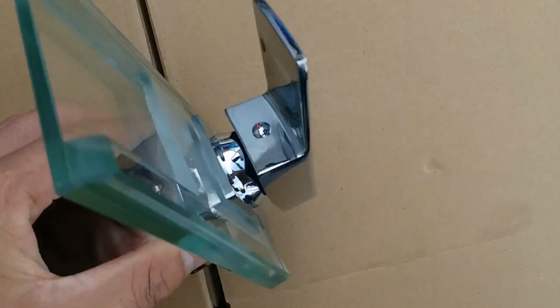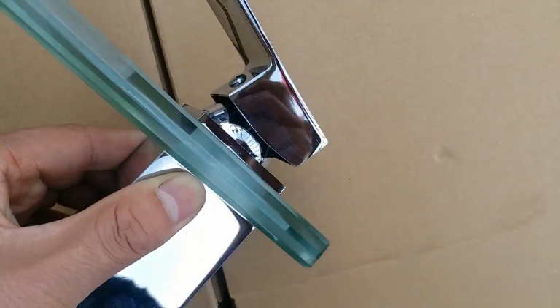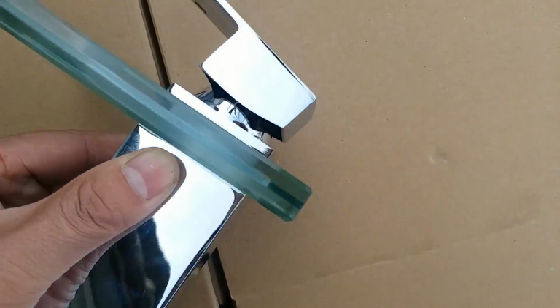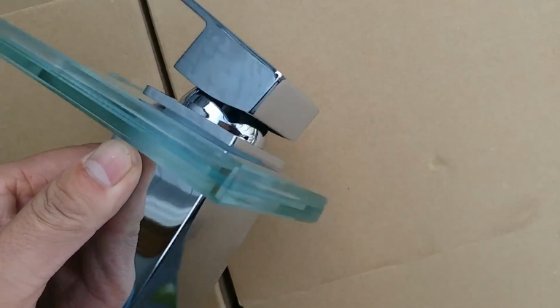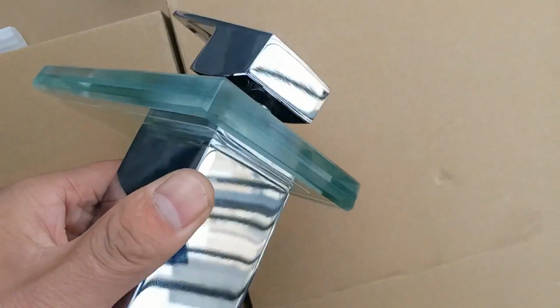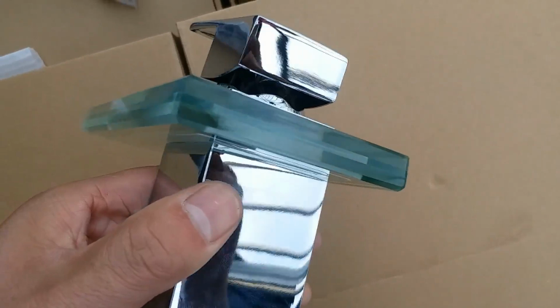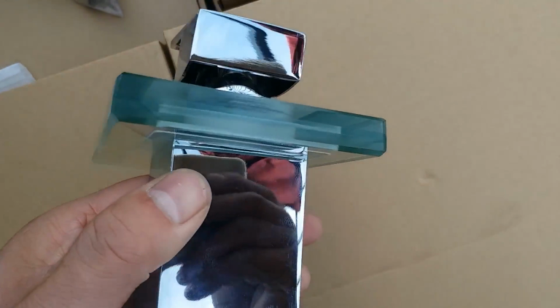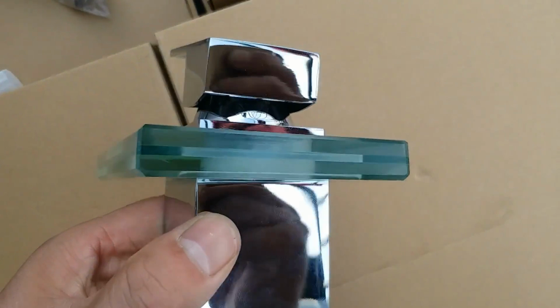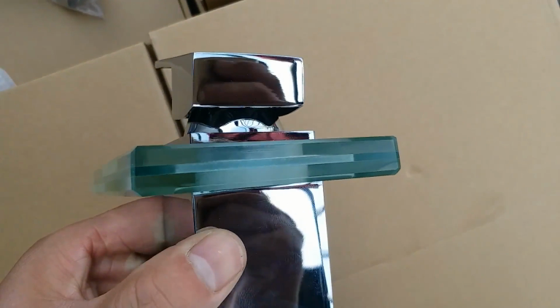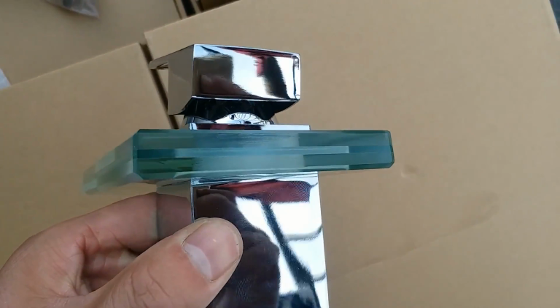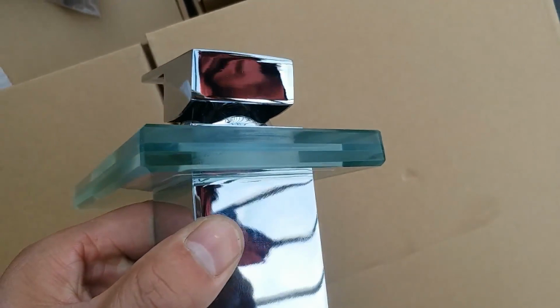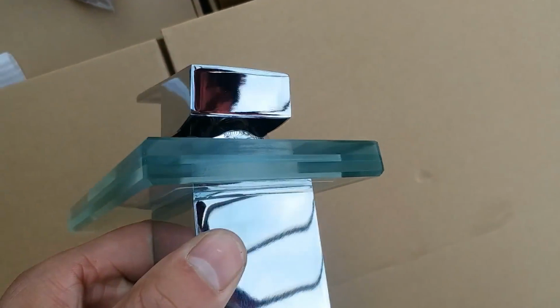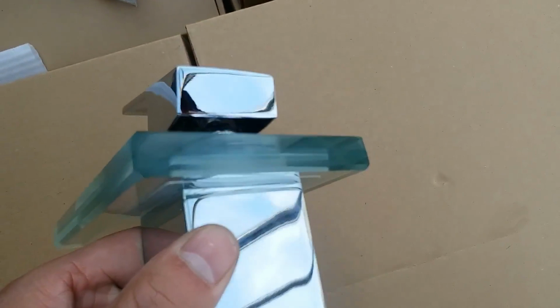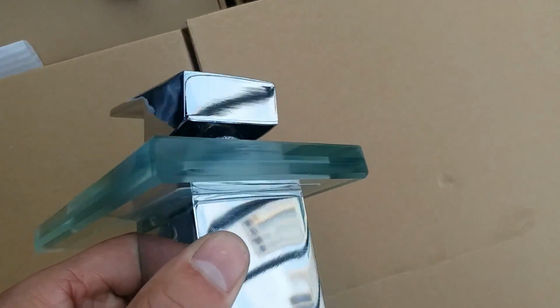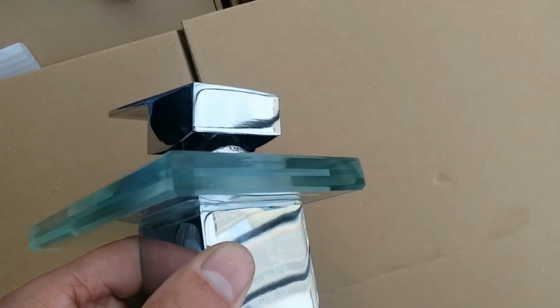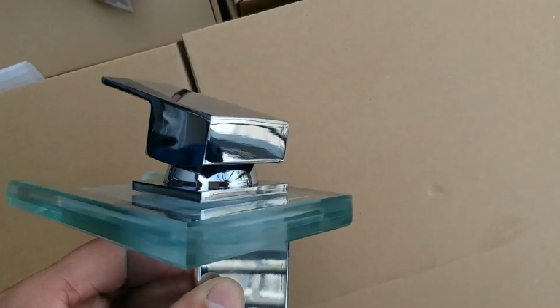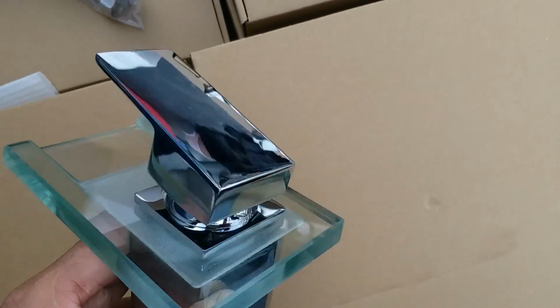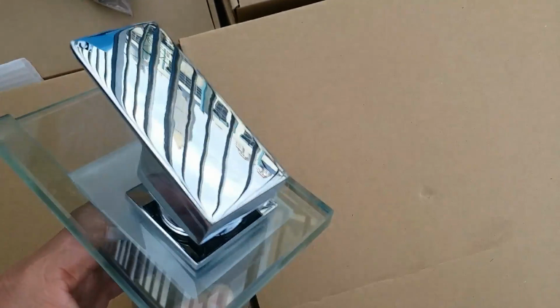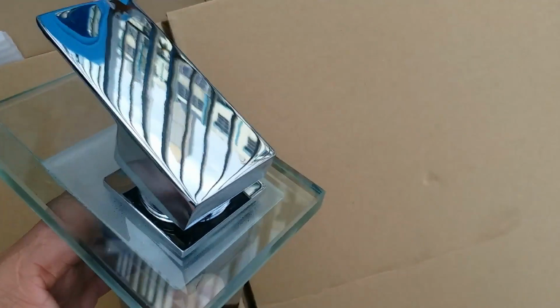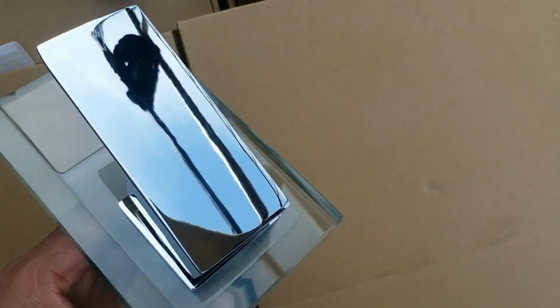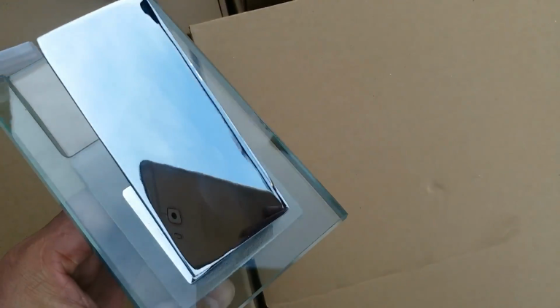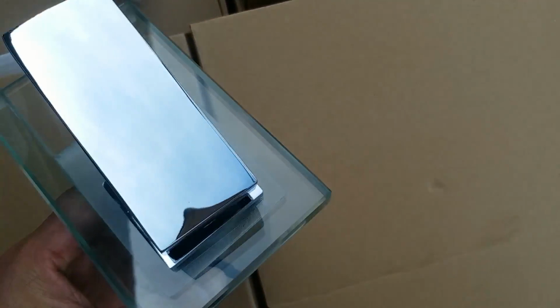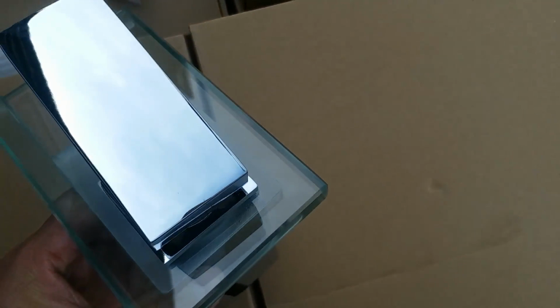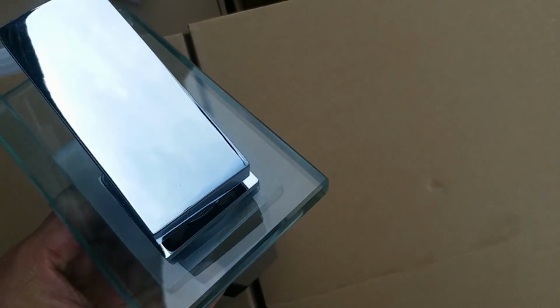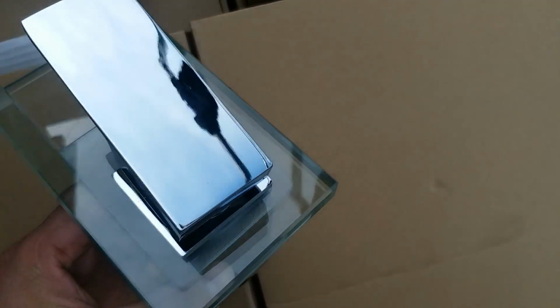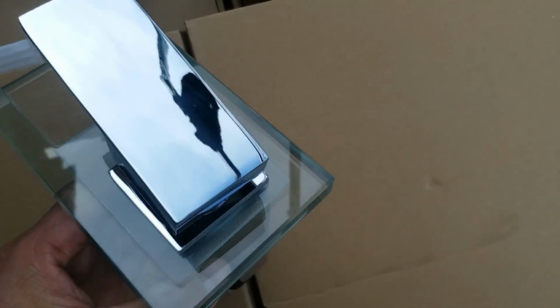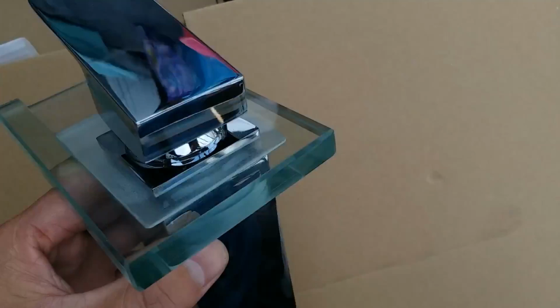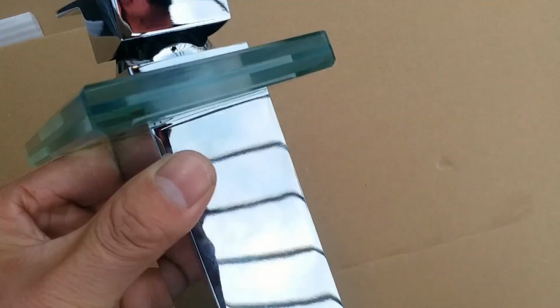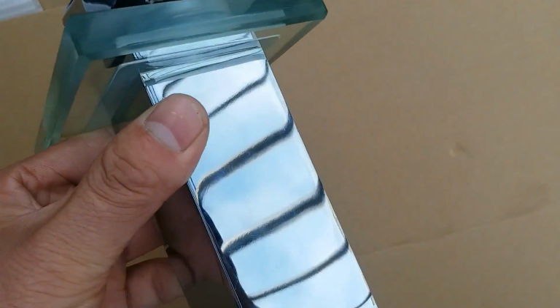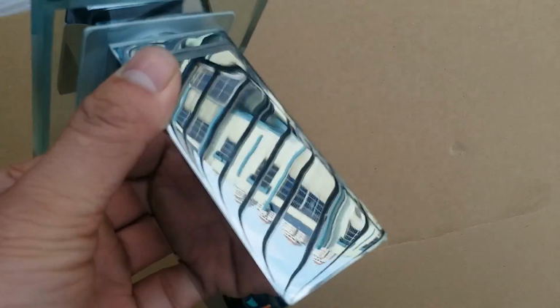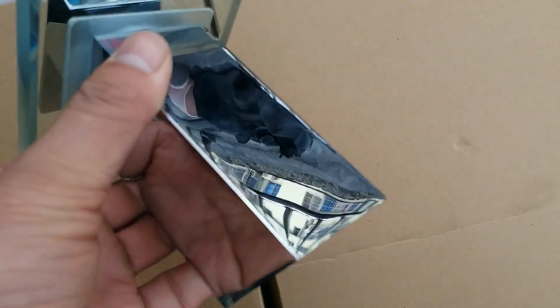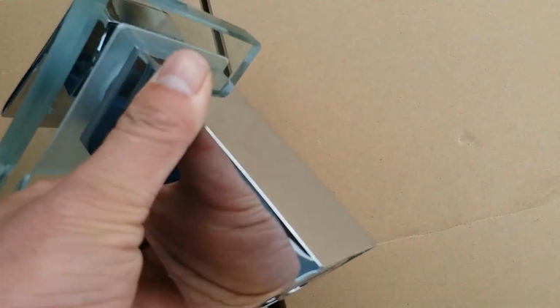The mixer body is solid brass, and the die part is zinc alloy. The surface finish of the mixer is bright chrome, and it's like a mirror — we can see all the reflections.